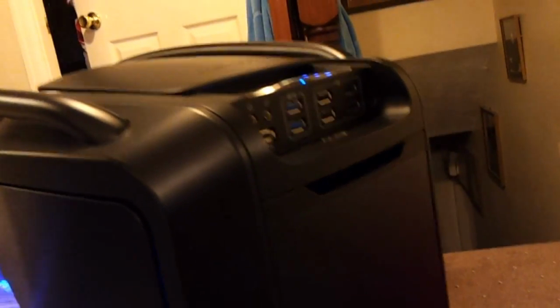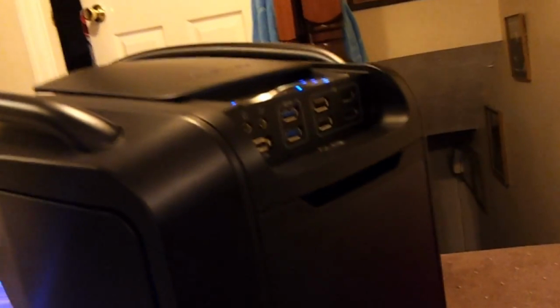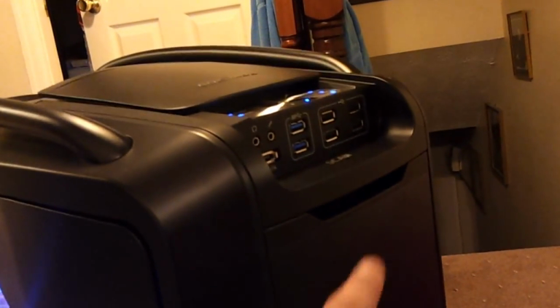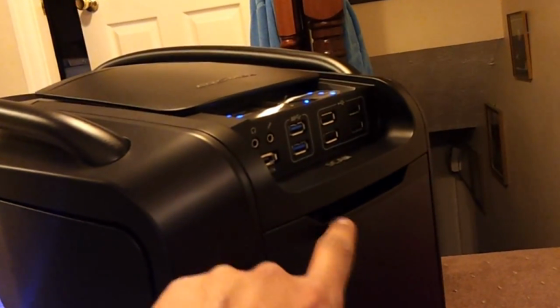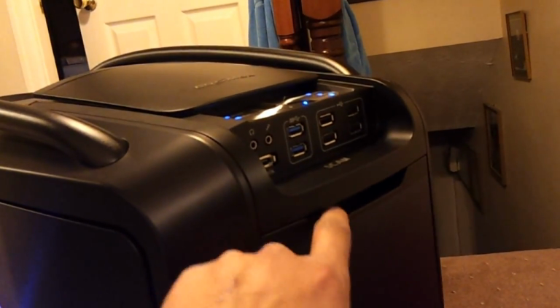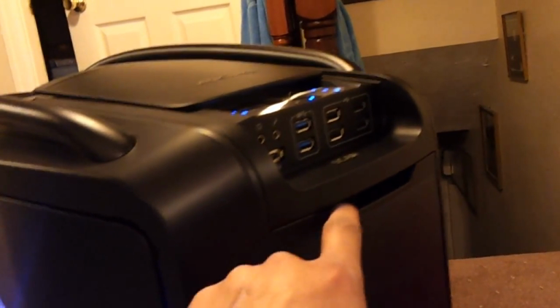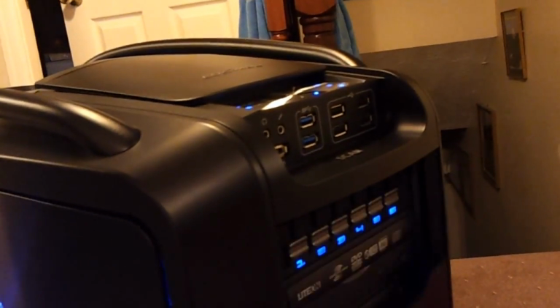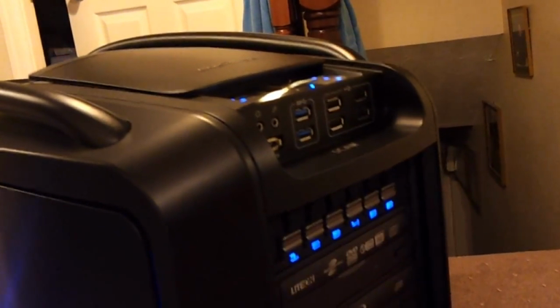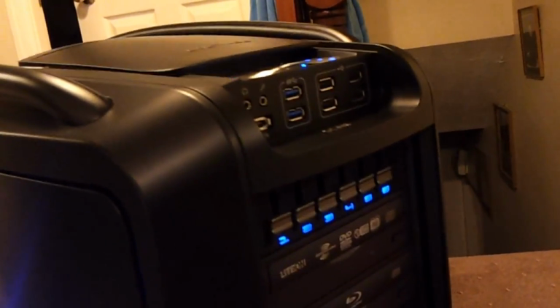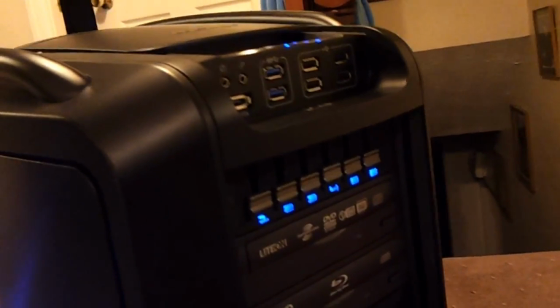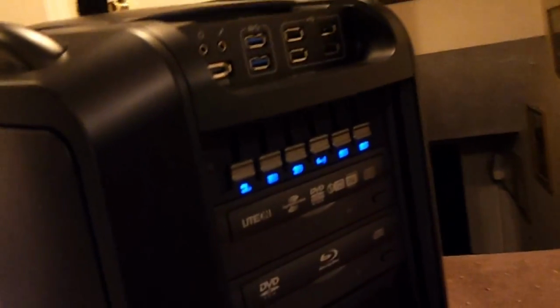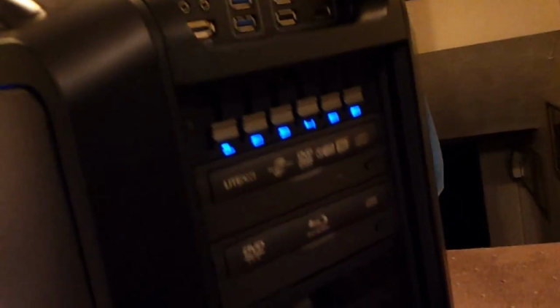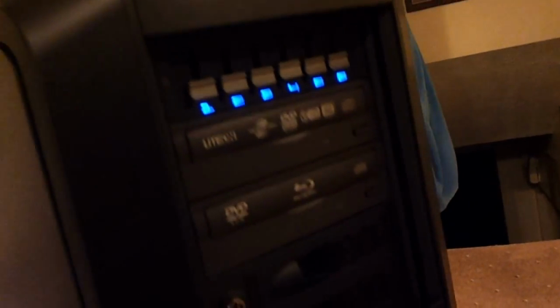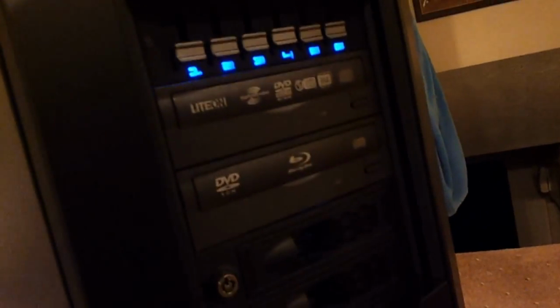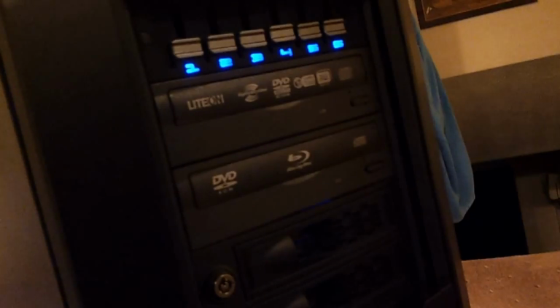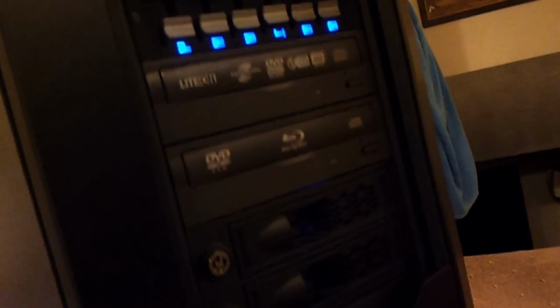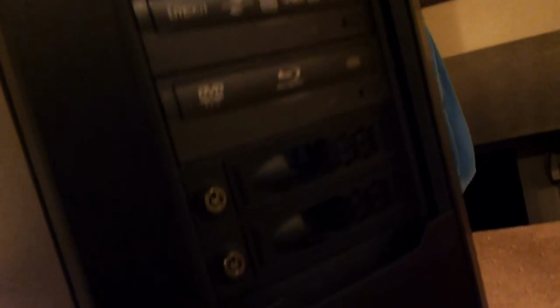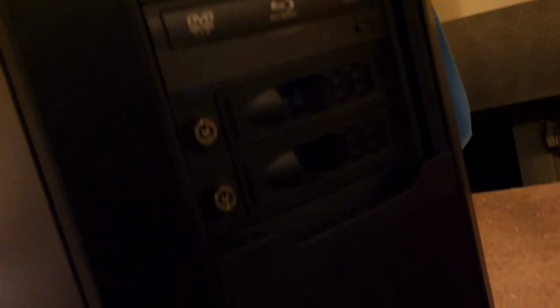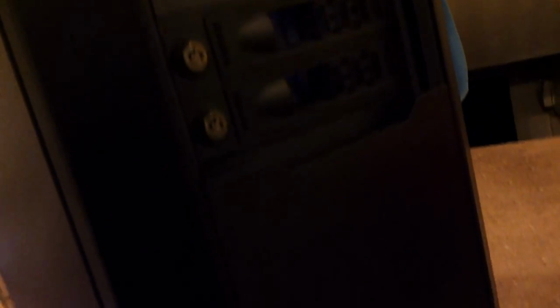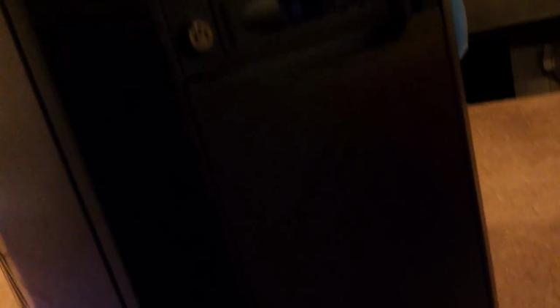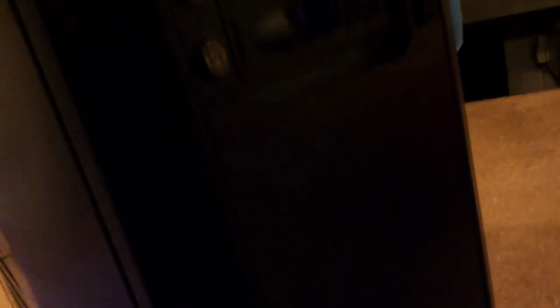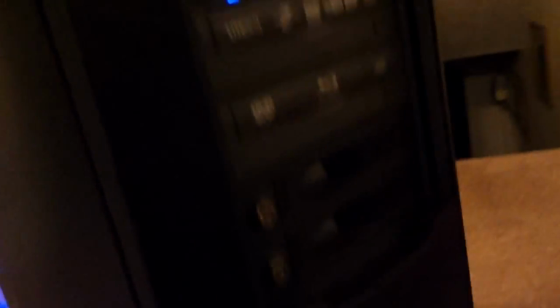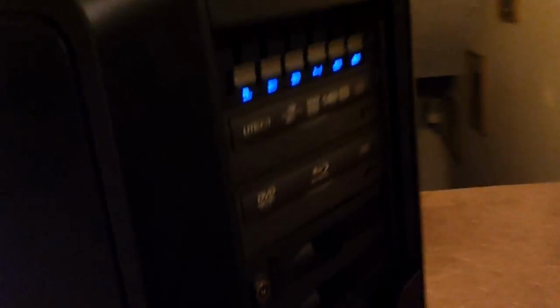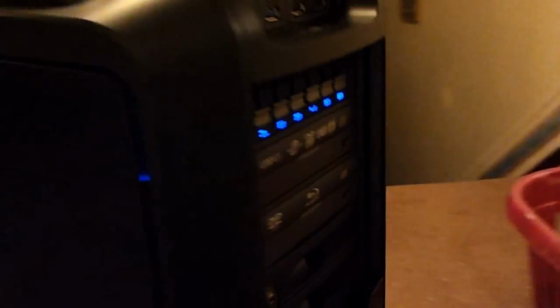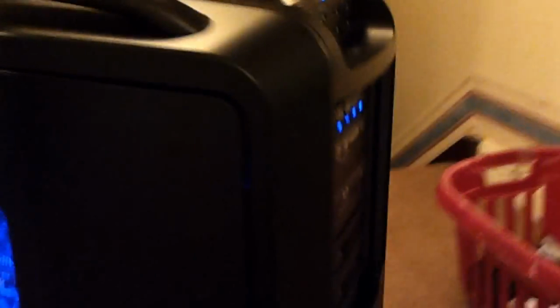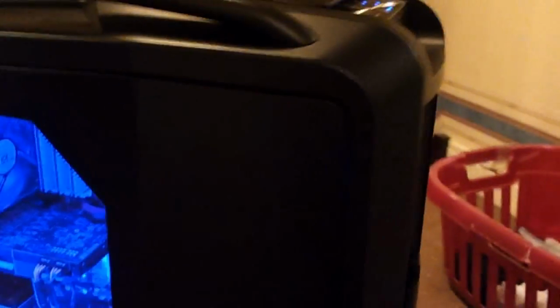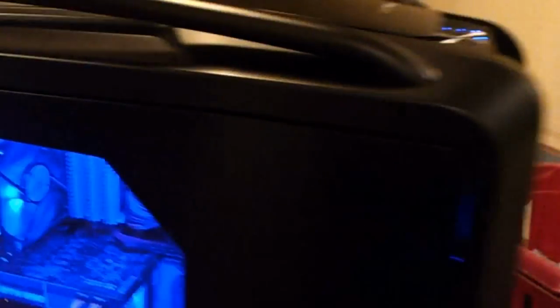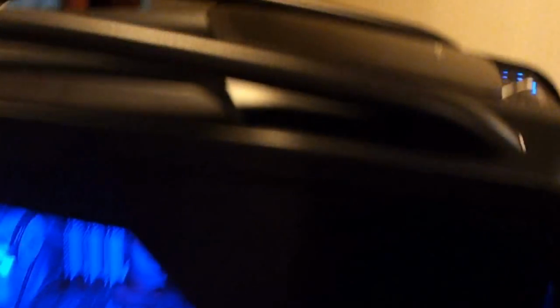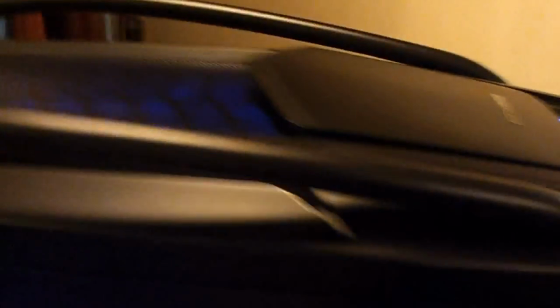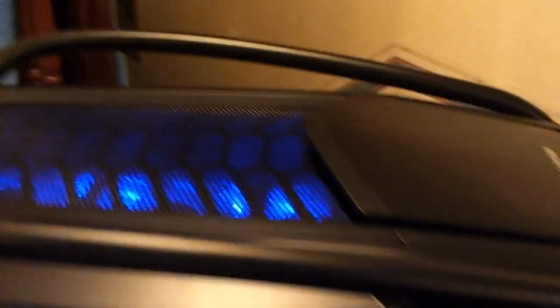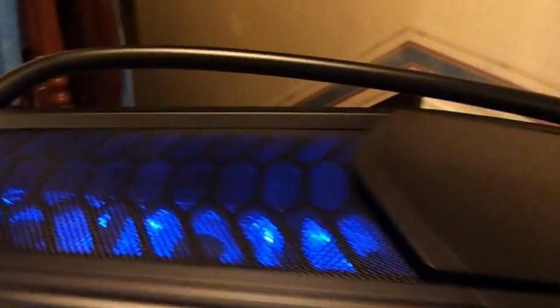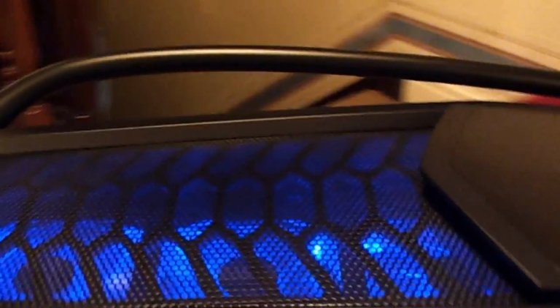And I've still got the fan controller. Looks pretty sick.